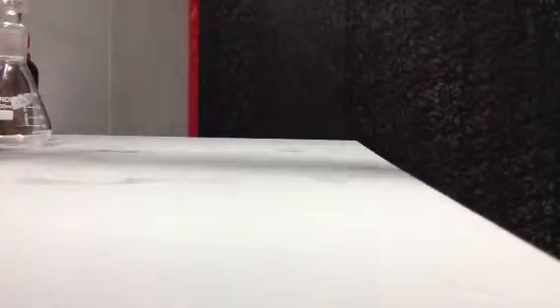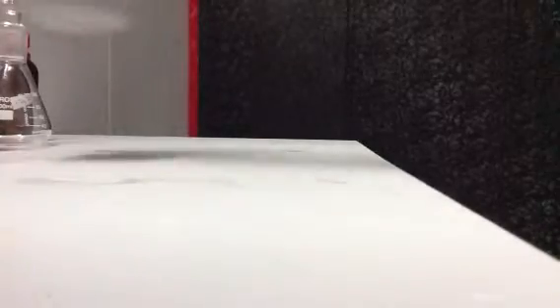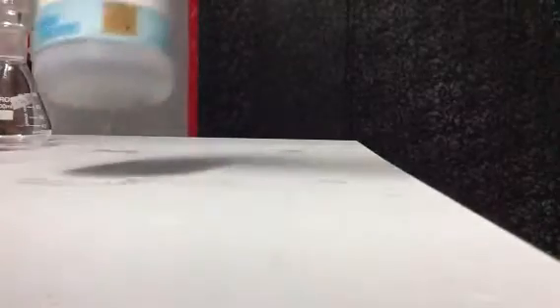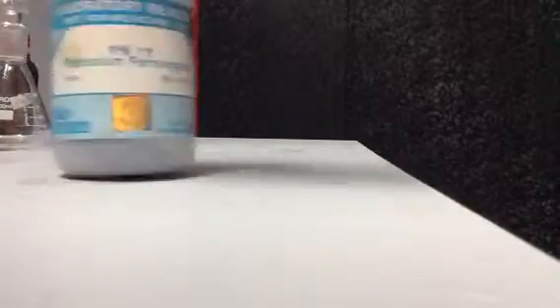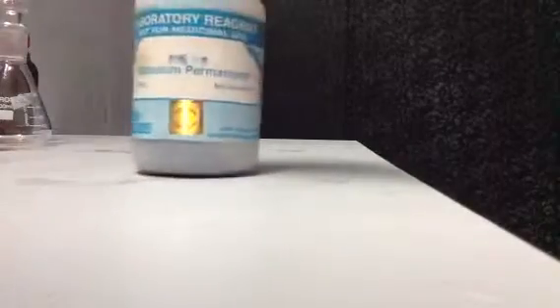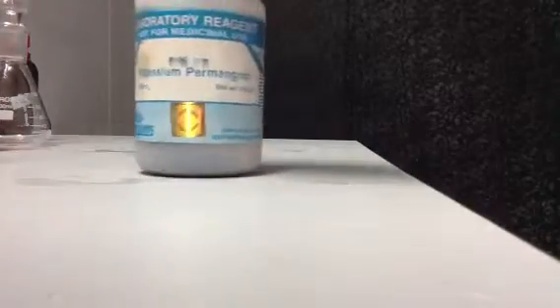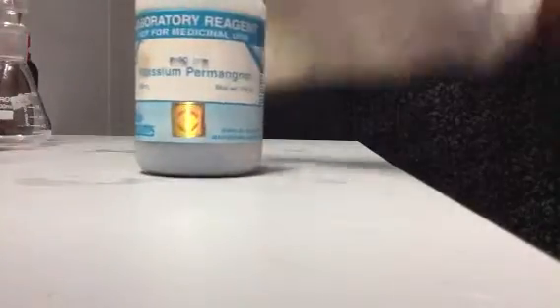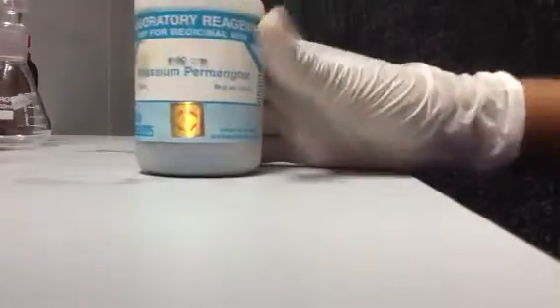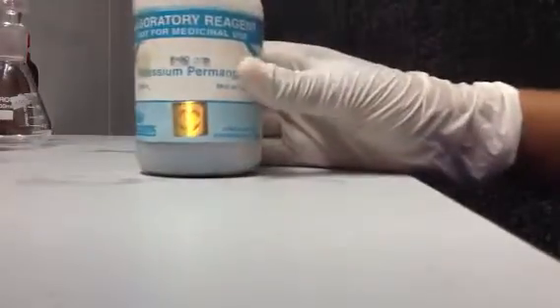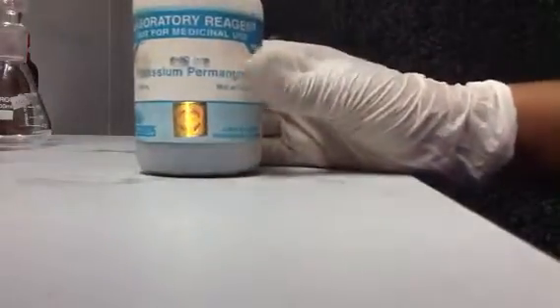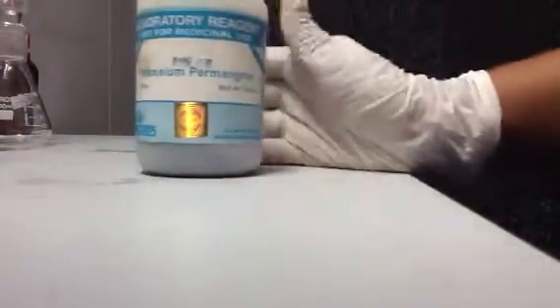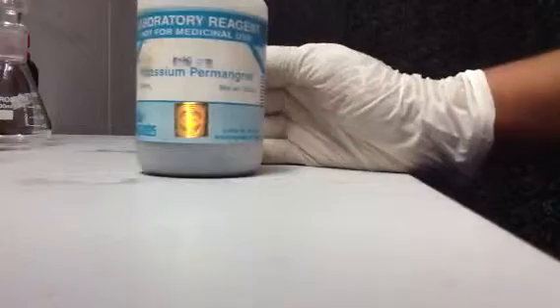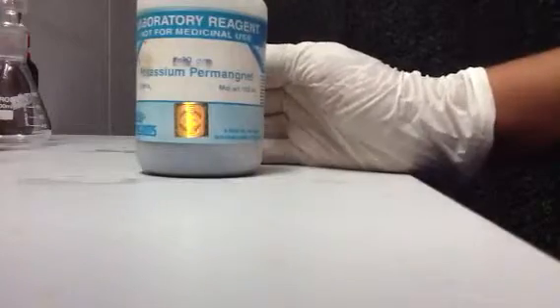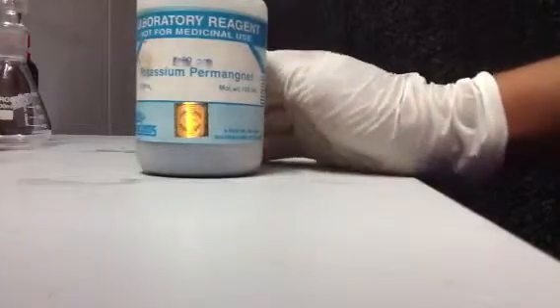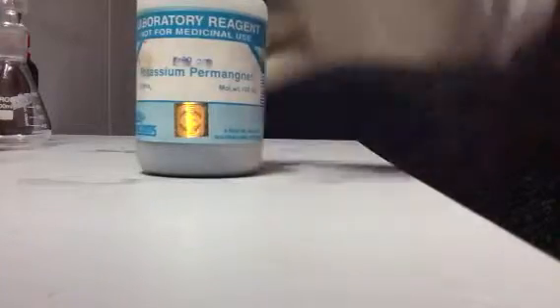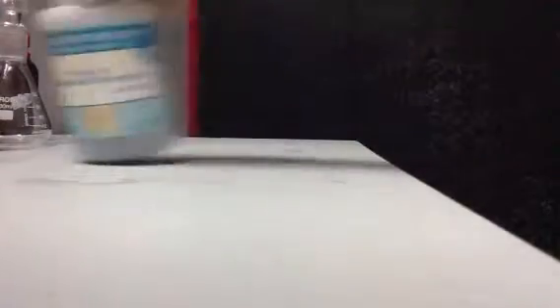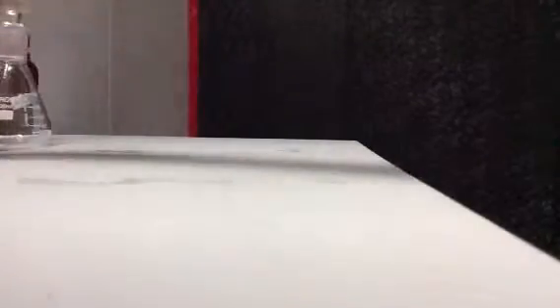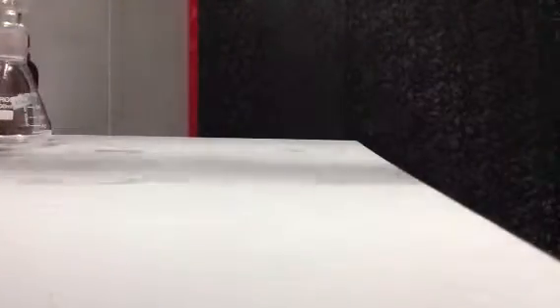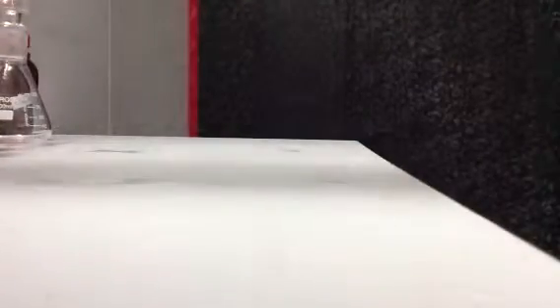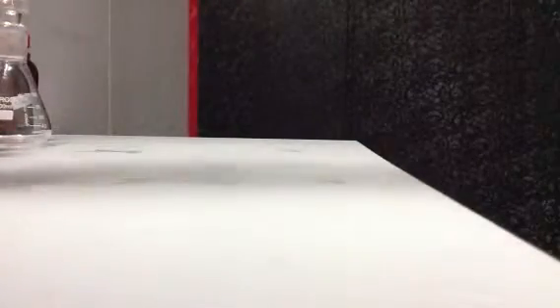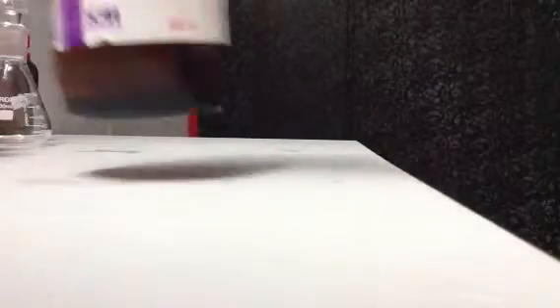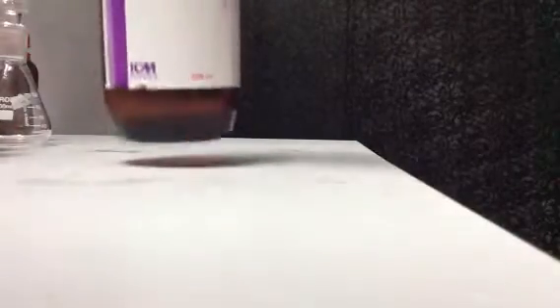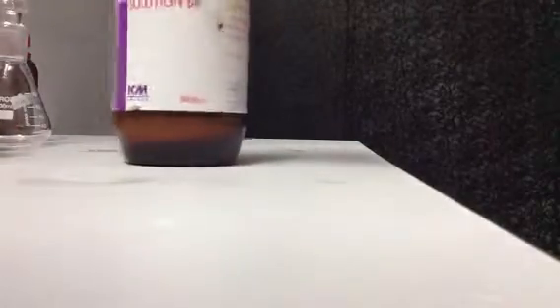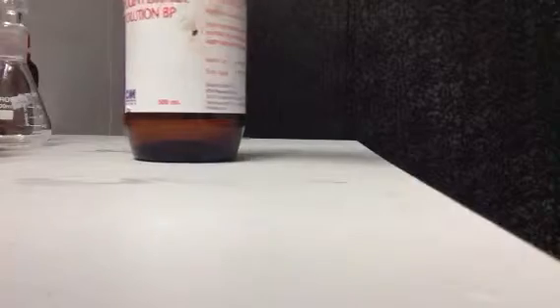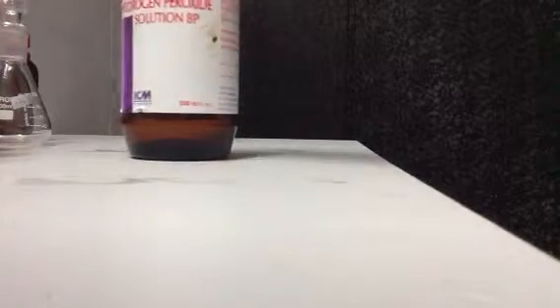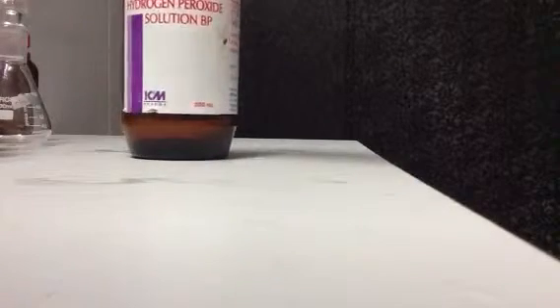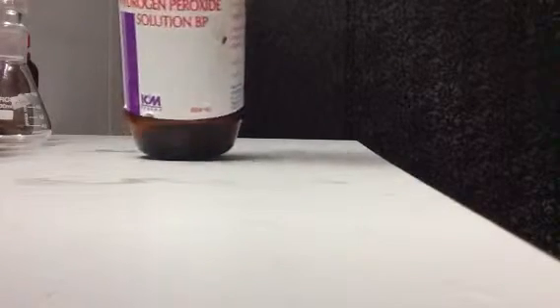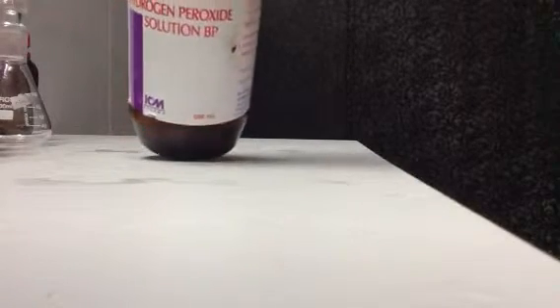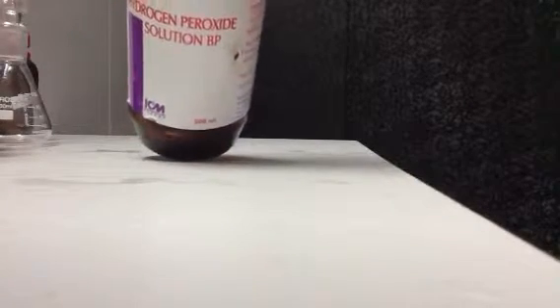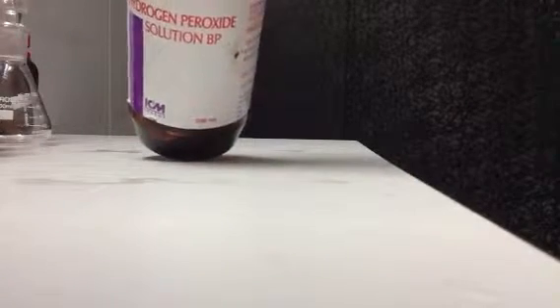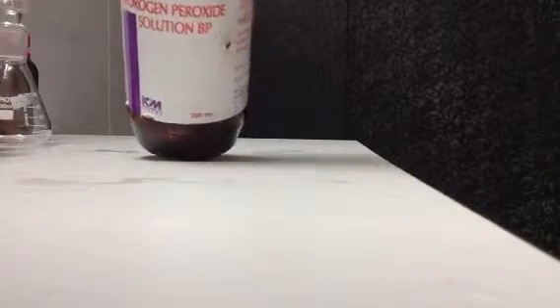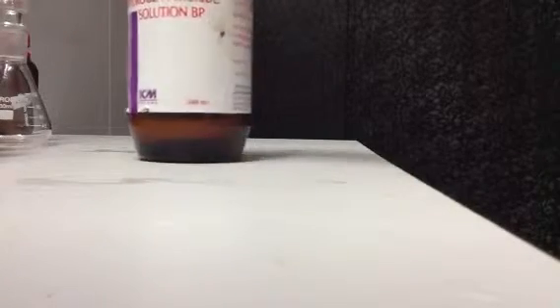For this you'll be needing some potassium permanganate, which you can get at pharmacies. Then you'll need some hydrogen peroxide. I'm using about 100 milliliters for this reaction.